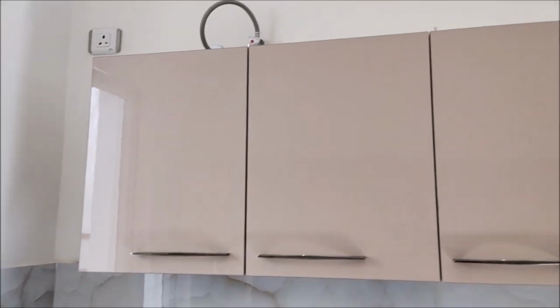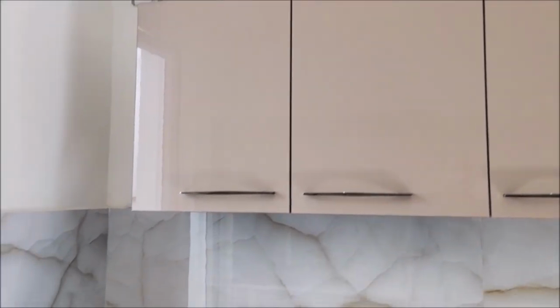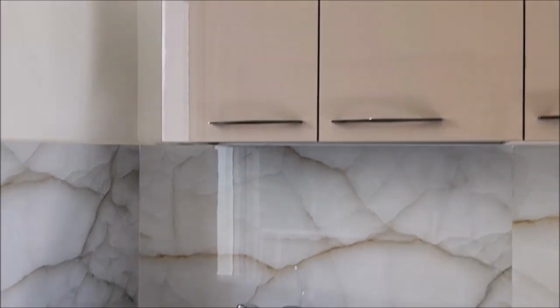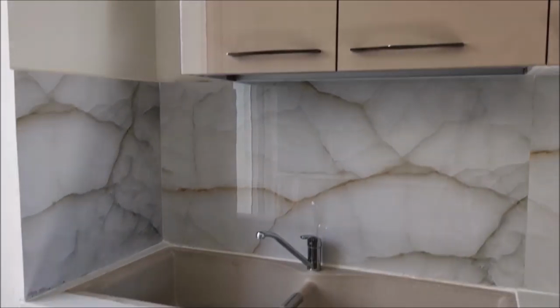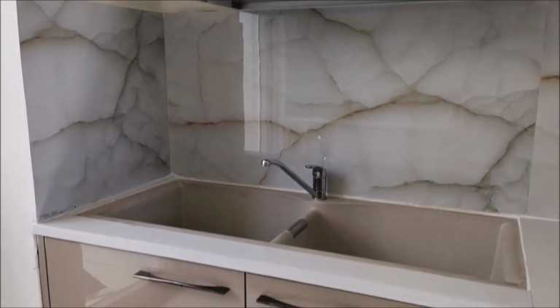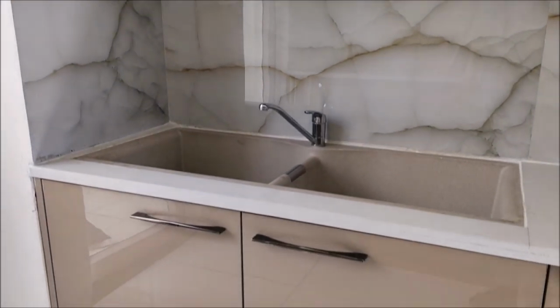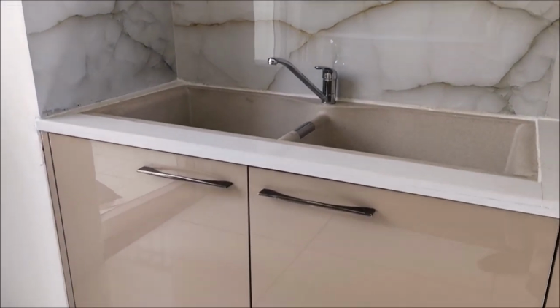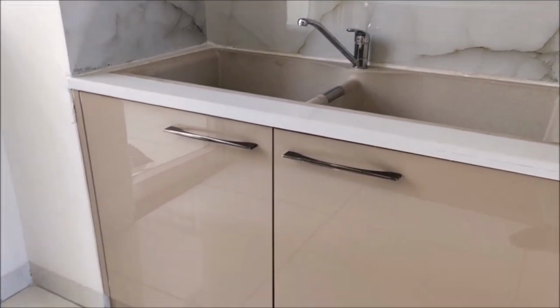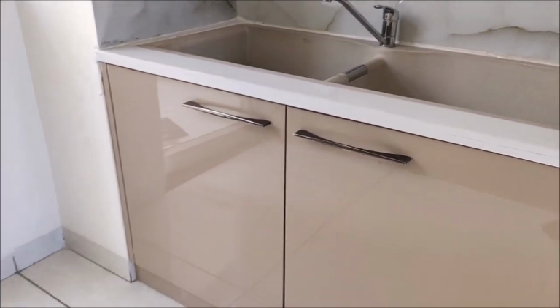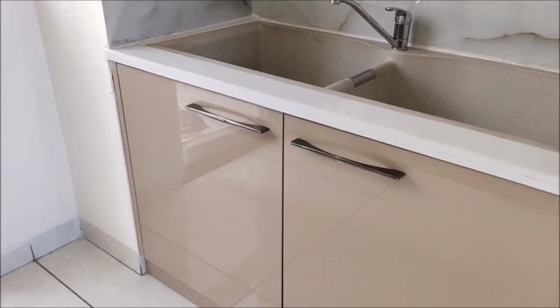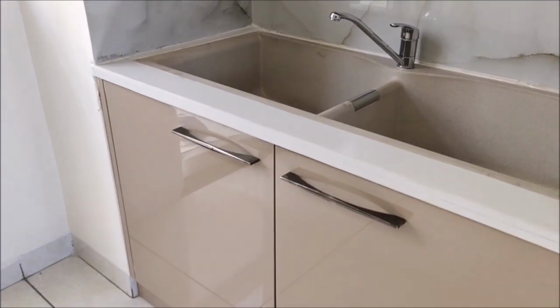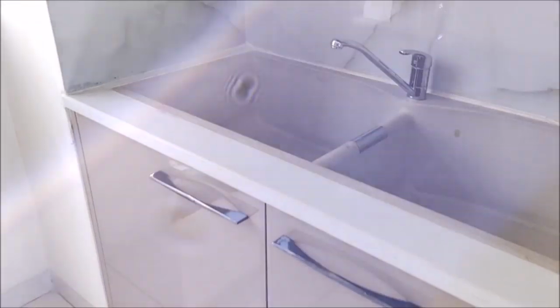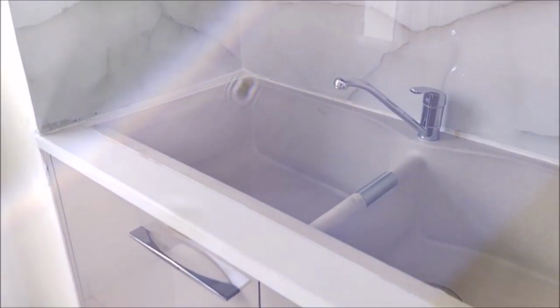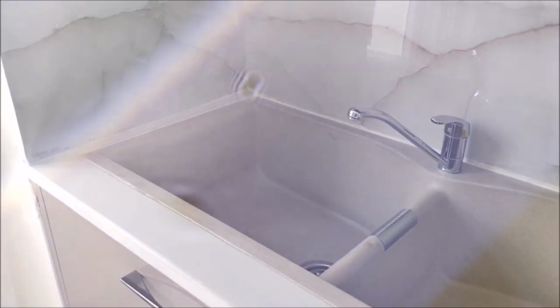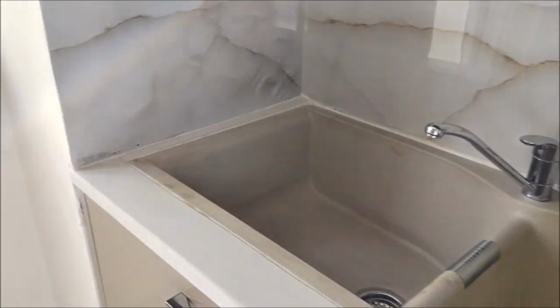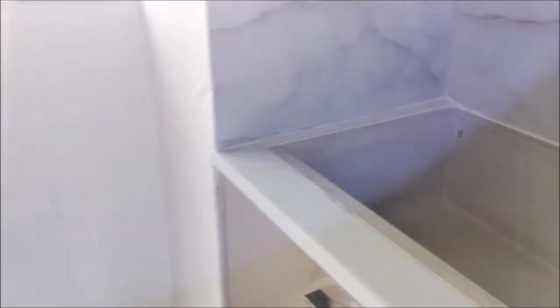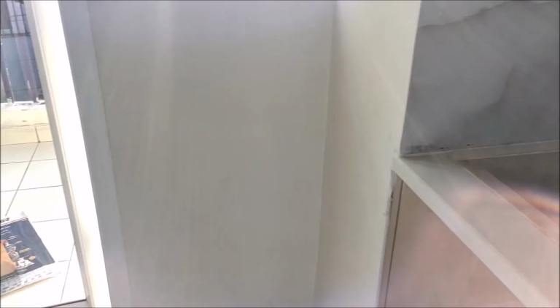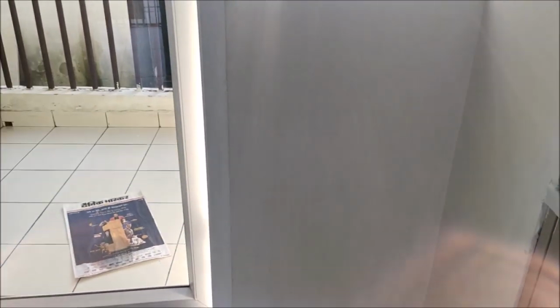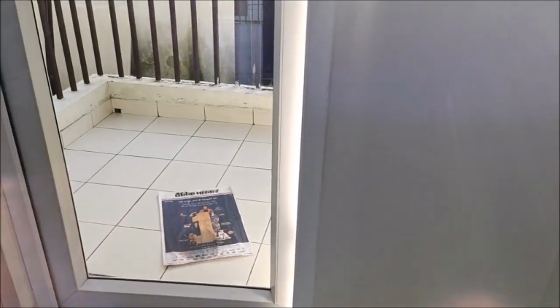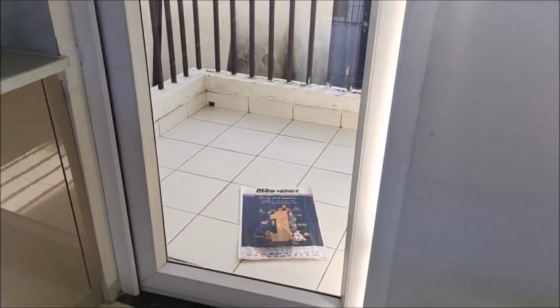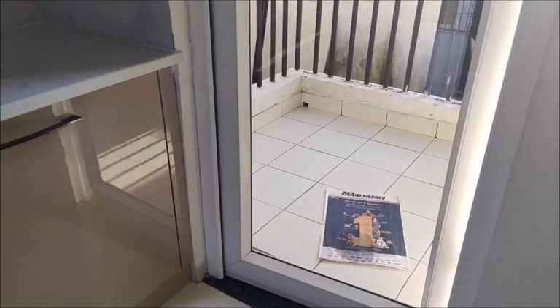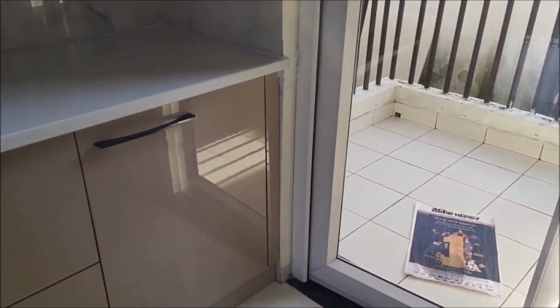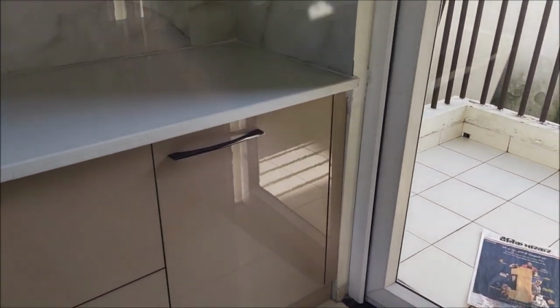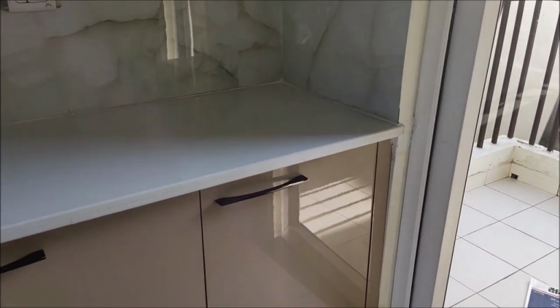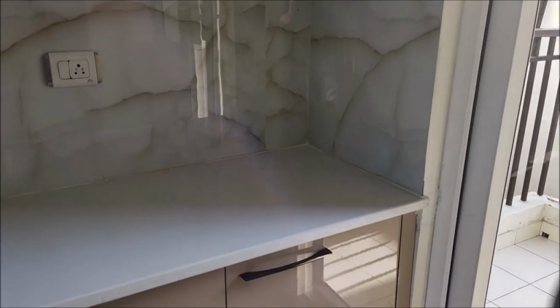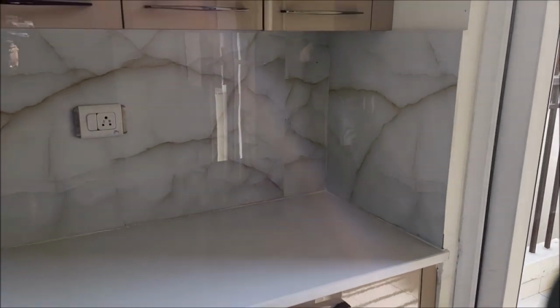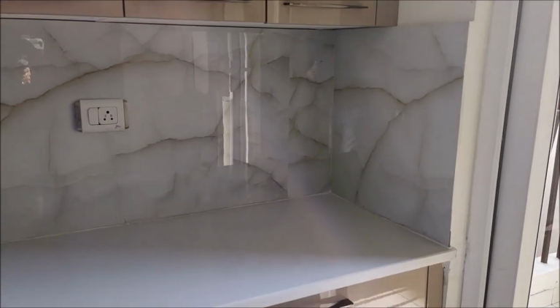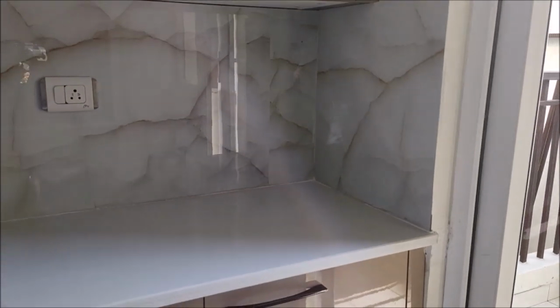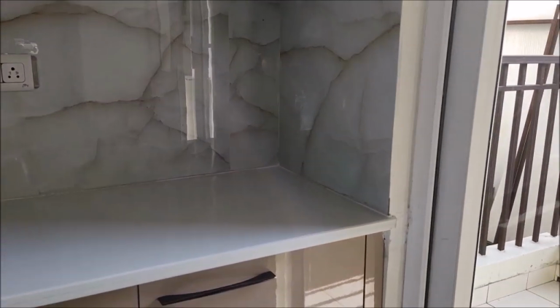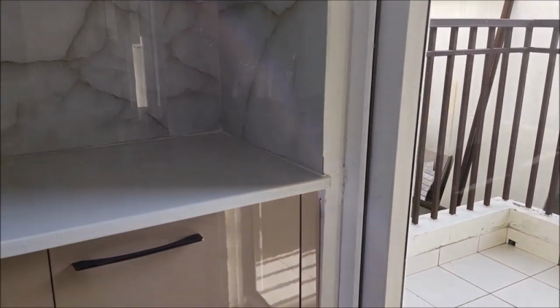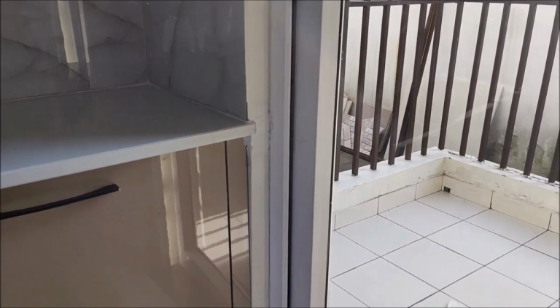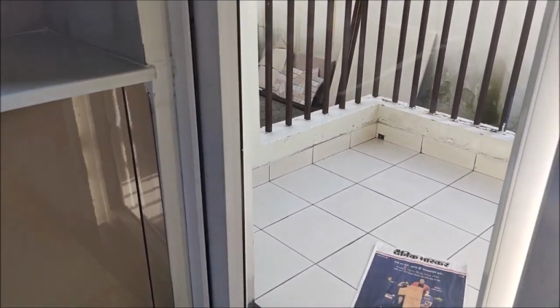We are providing a granite fiber sink, so that when you wash utensils there is no sound. Same tile work — wall tiles — are provided accordingly.